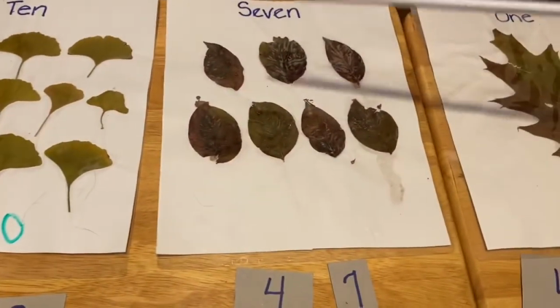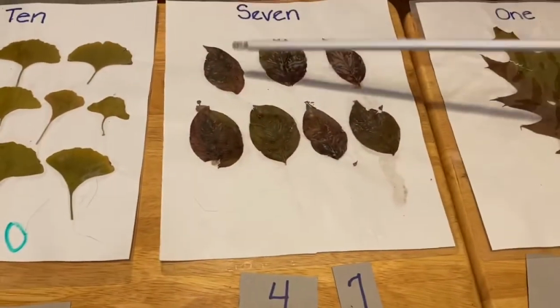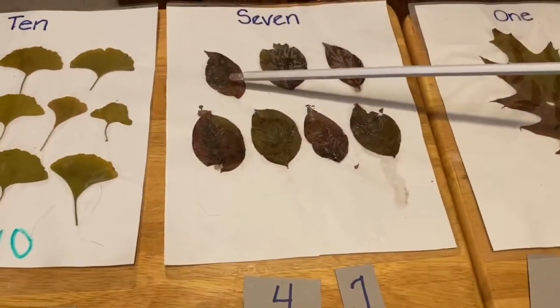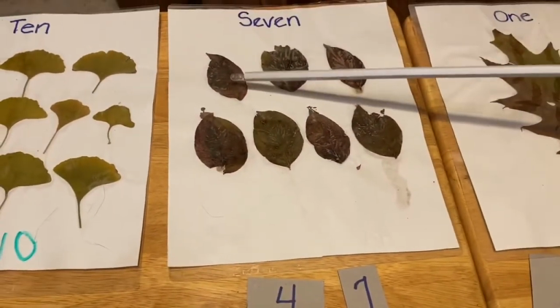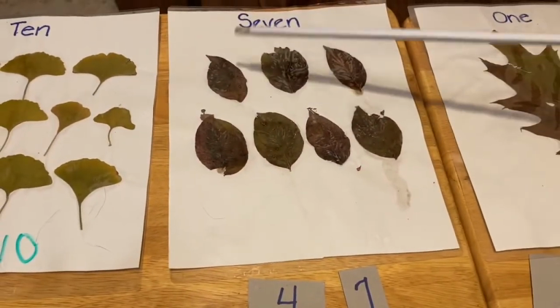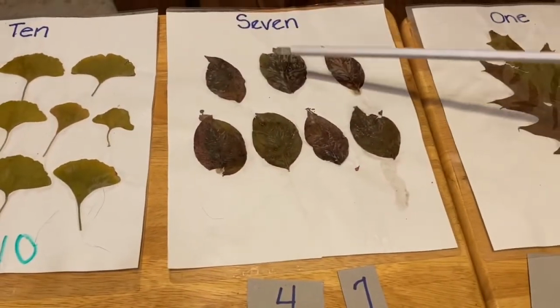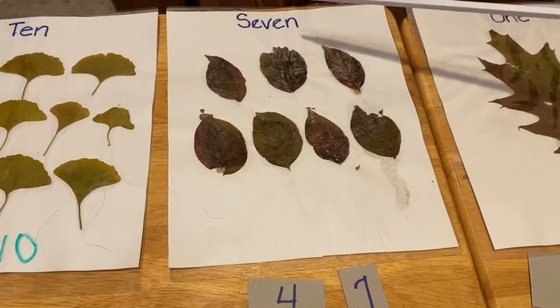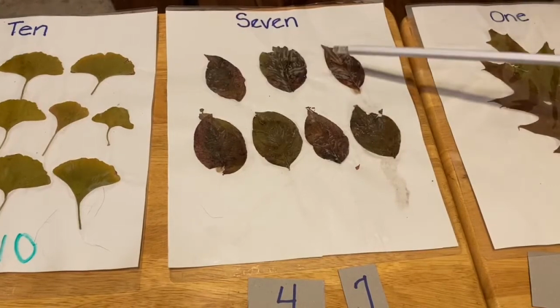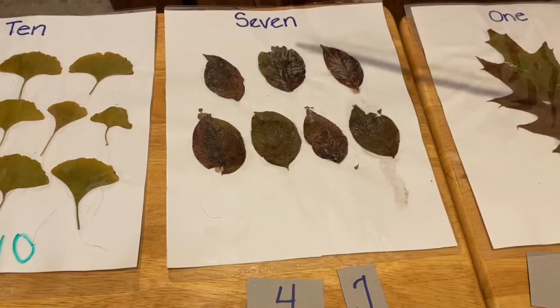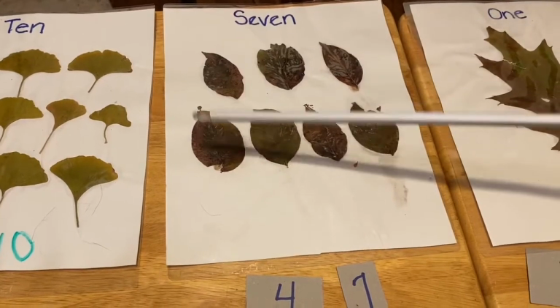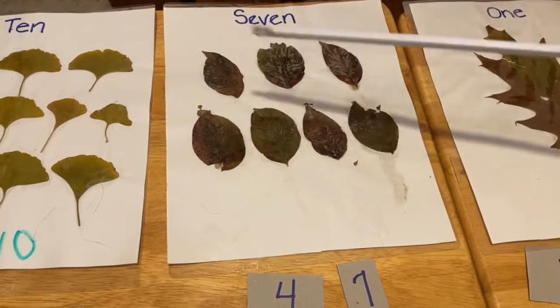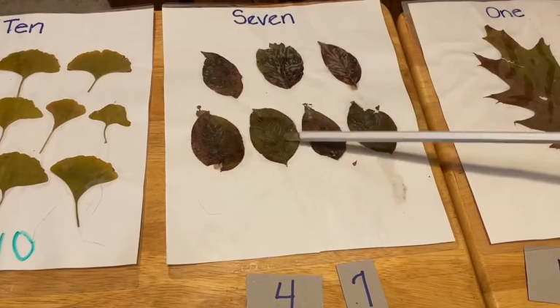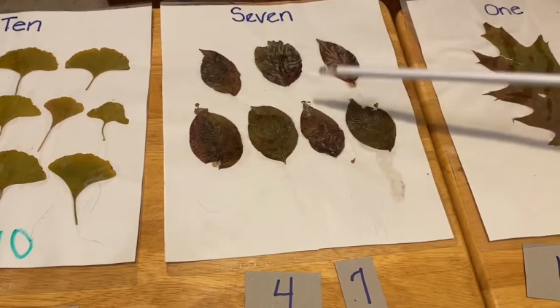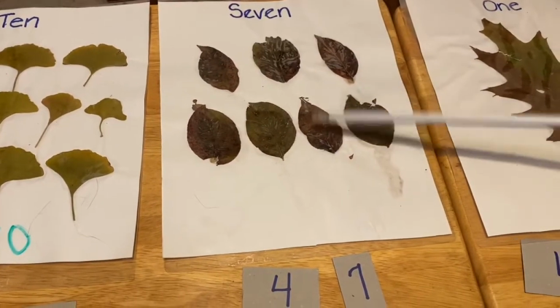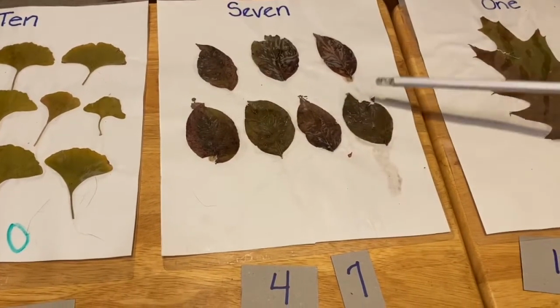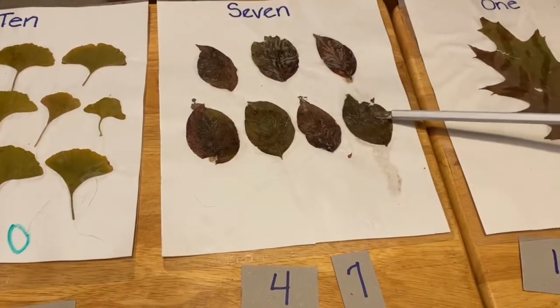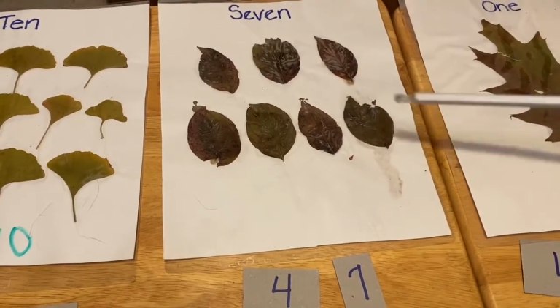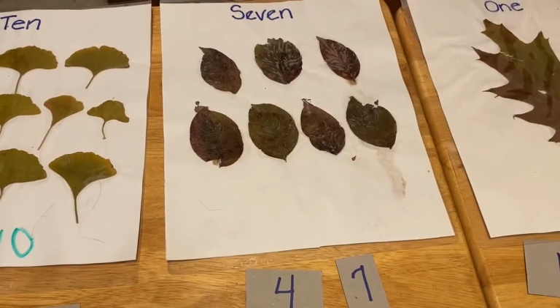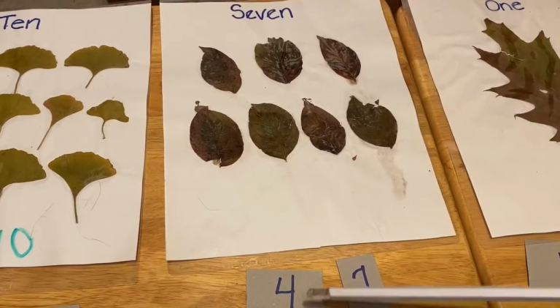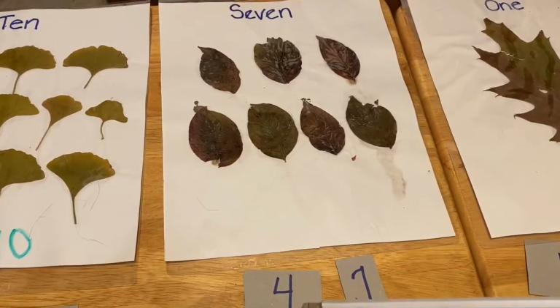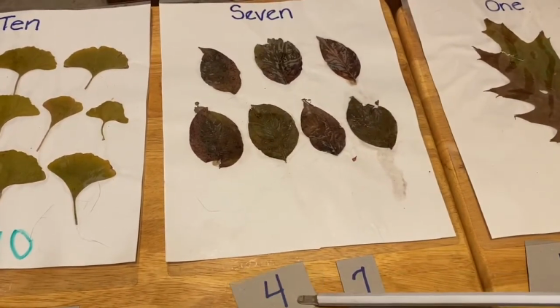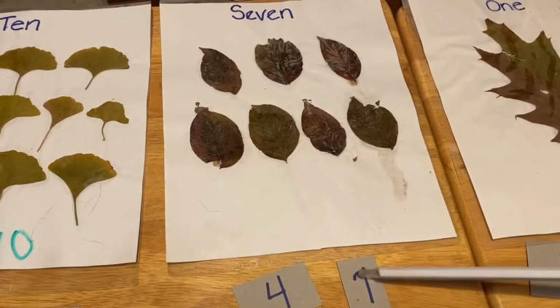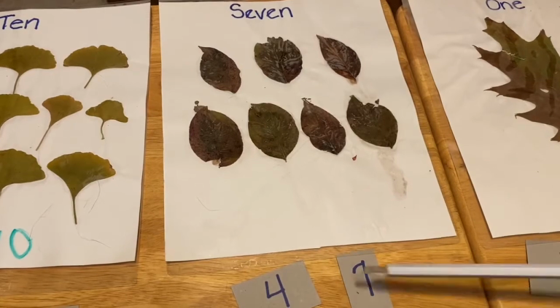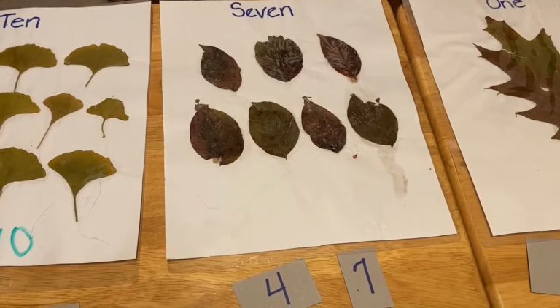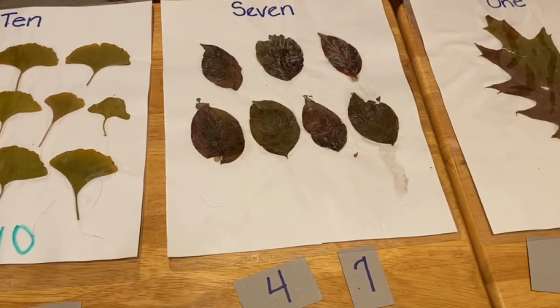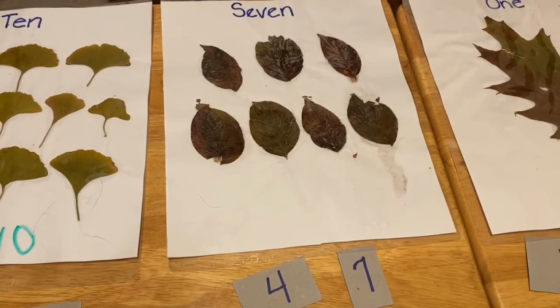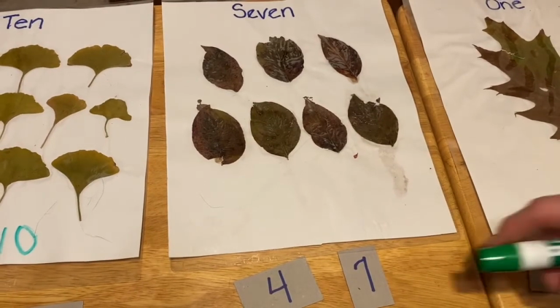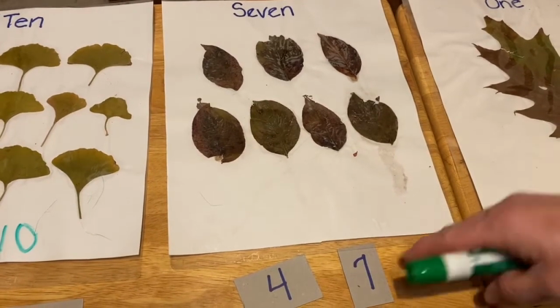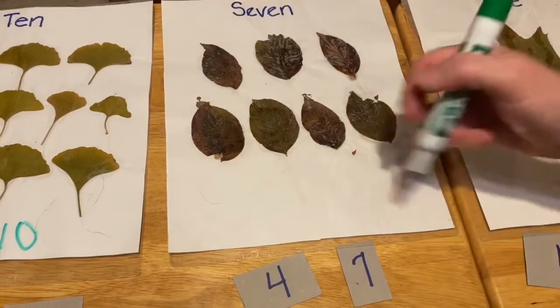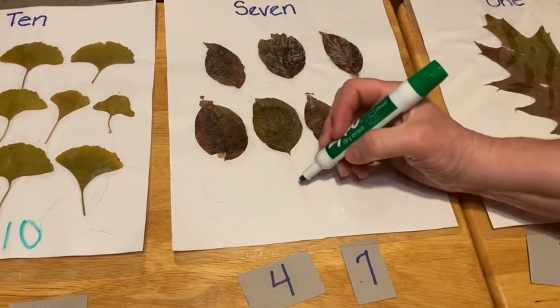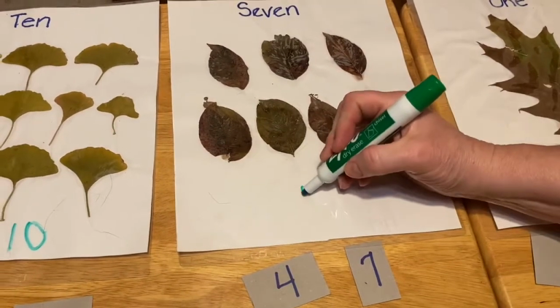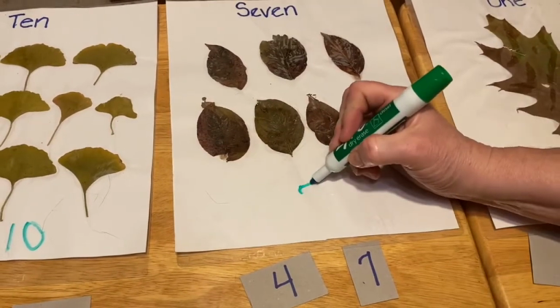Let's count. One, two, three, four, five, six, seven. Which one? That's right, this one. Seven.